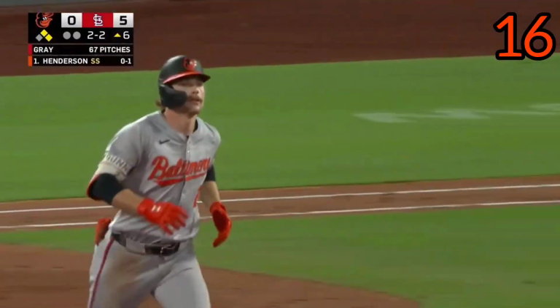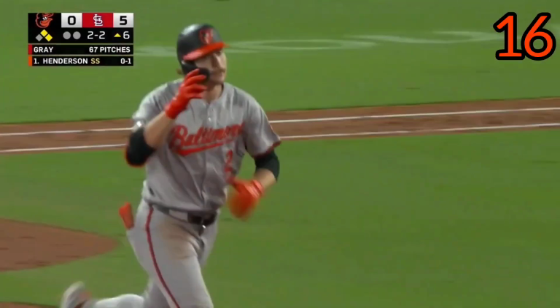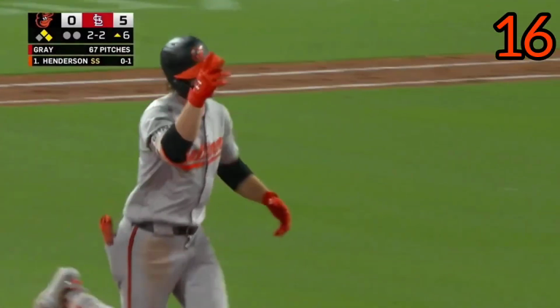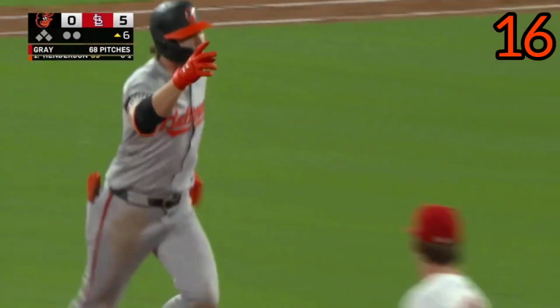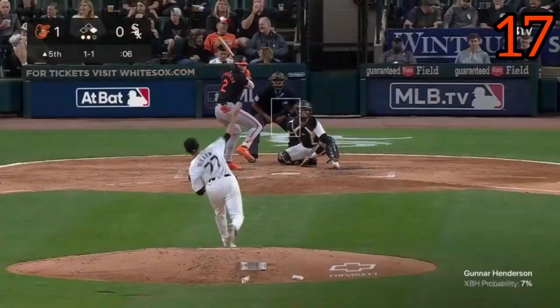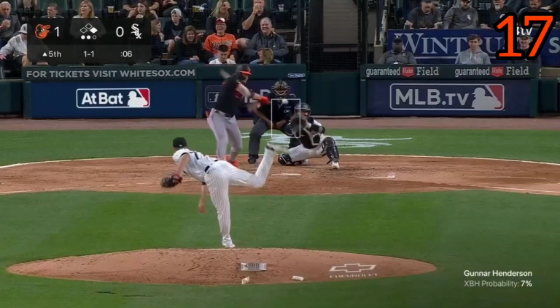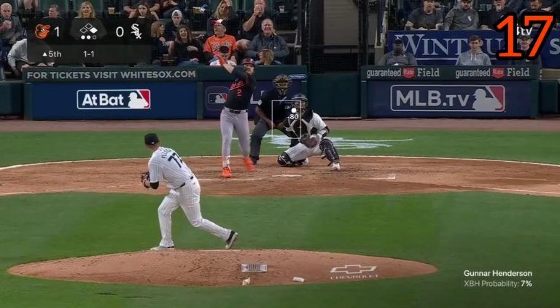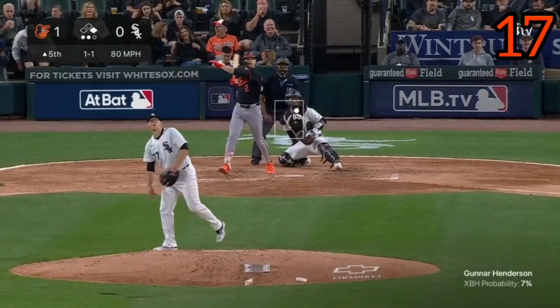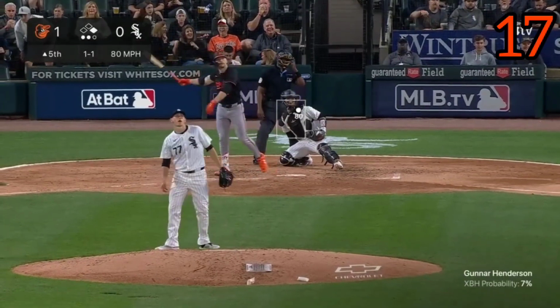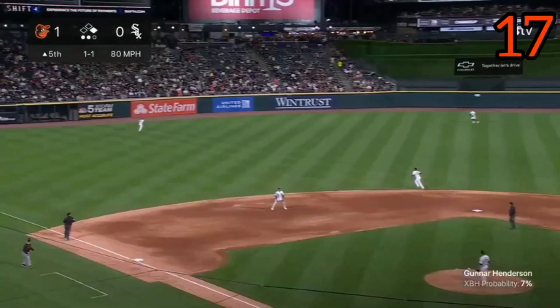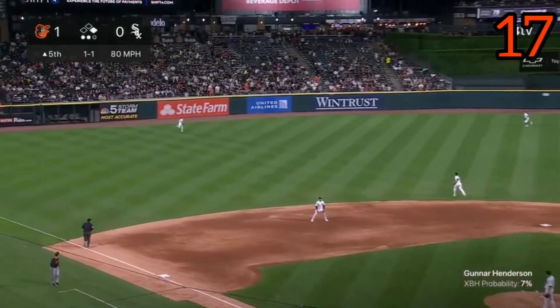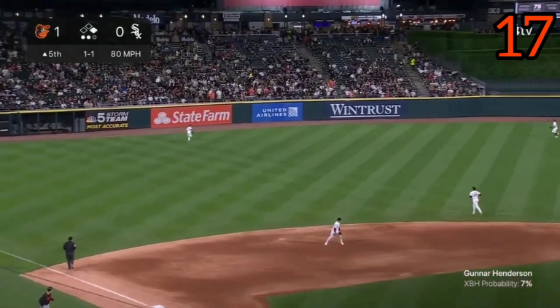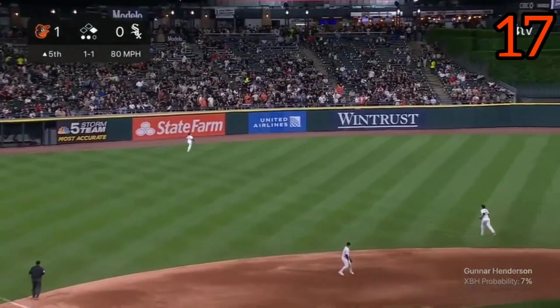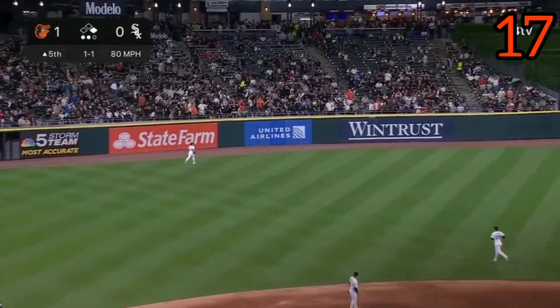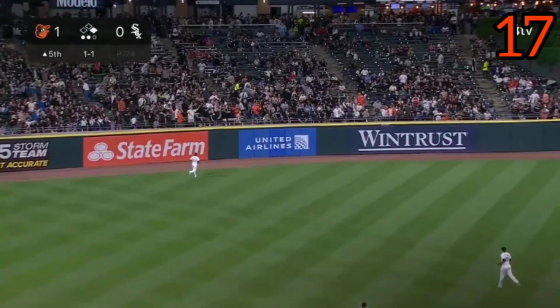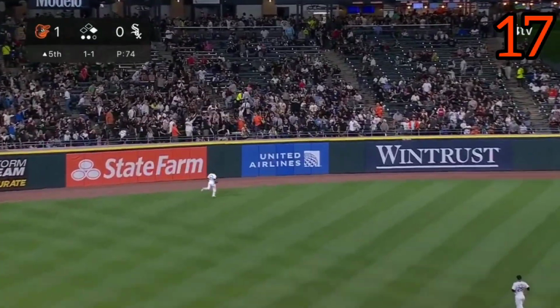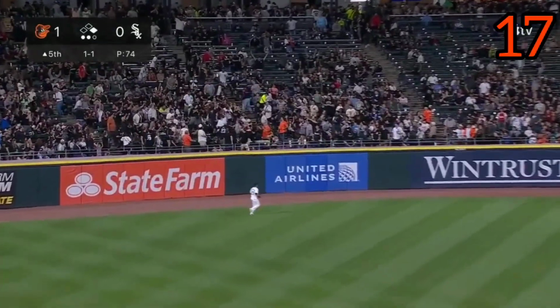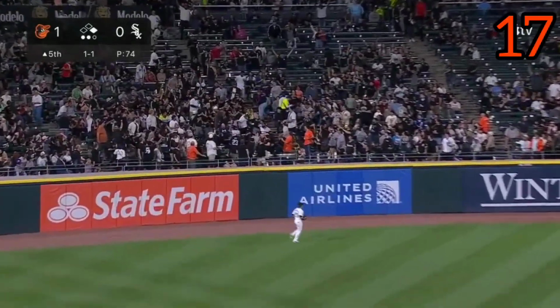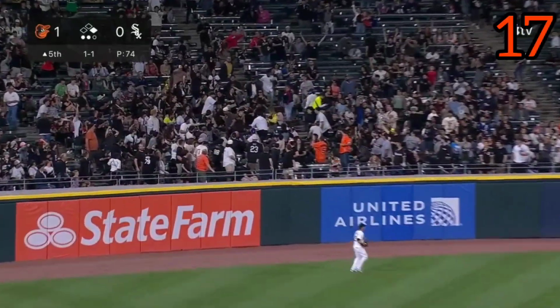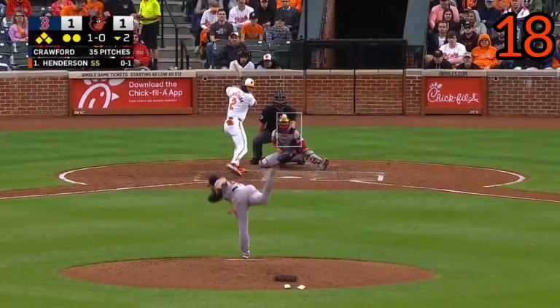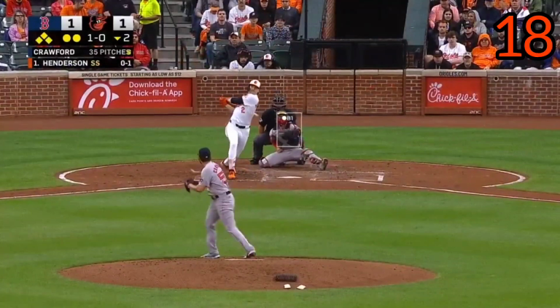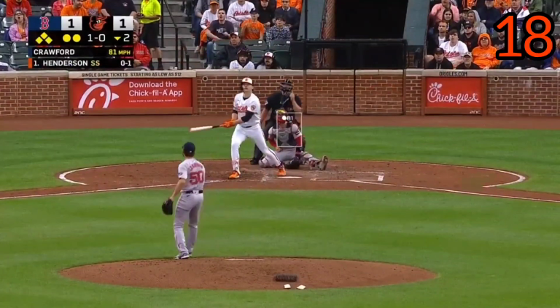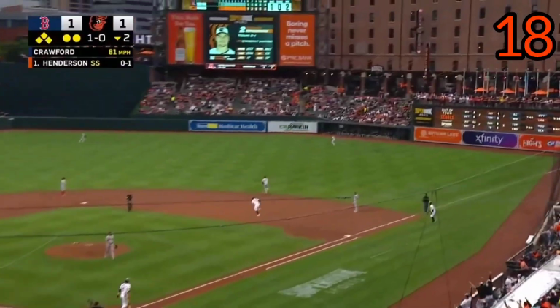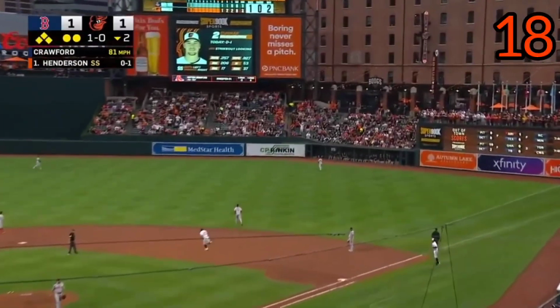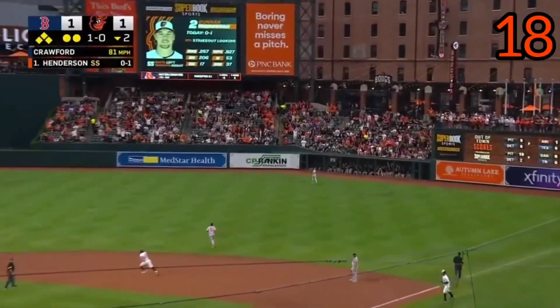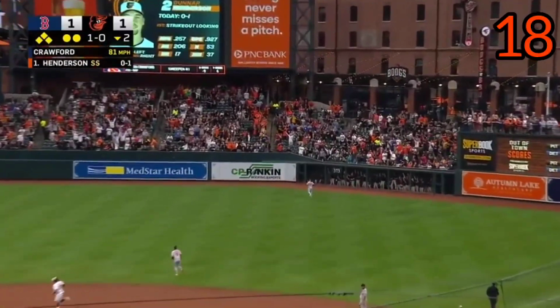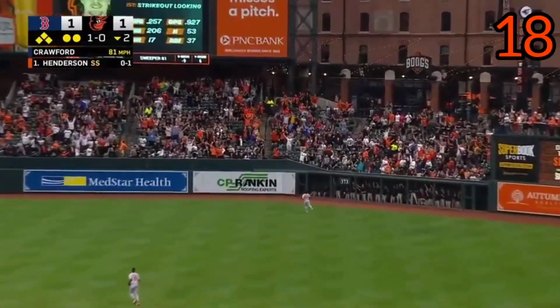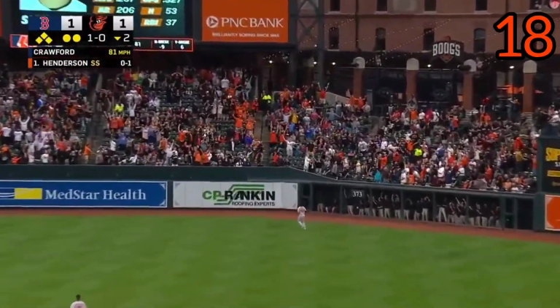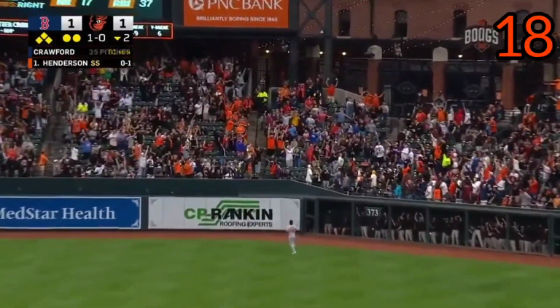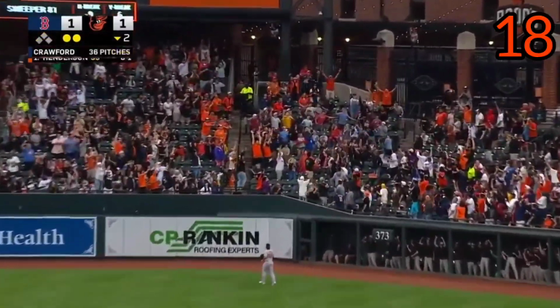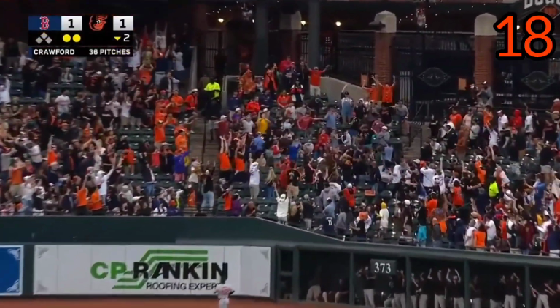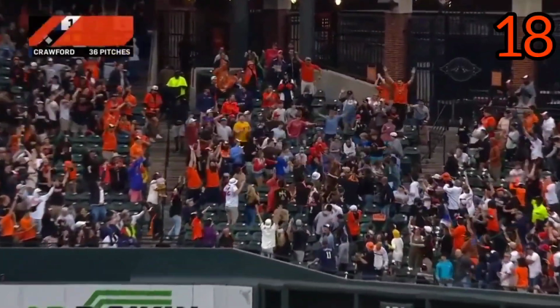Gunnar Henderson homers. Henderson hits one out toward left center field. Benetendiz at the wall. That ball is long gone. That's well struck. Right field. You can watch this one sail out of here.